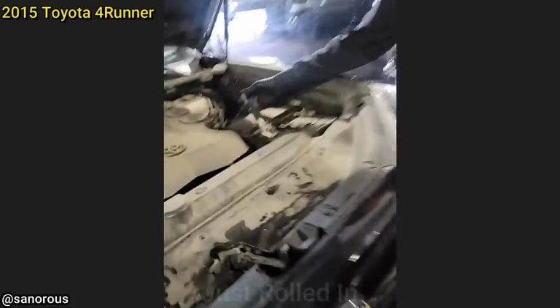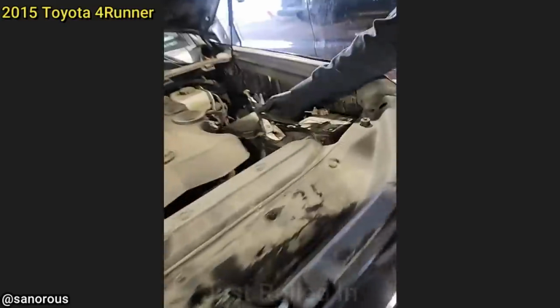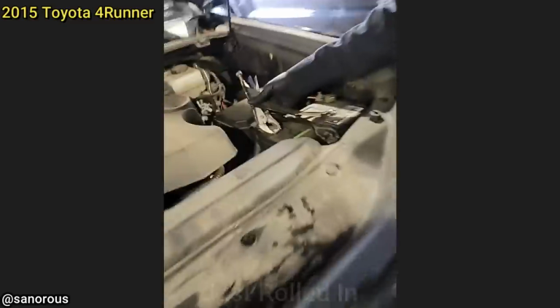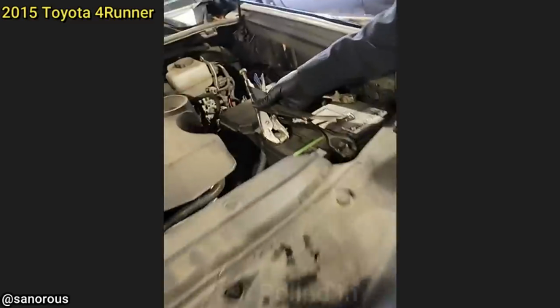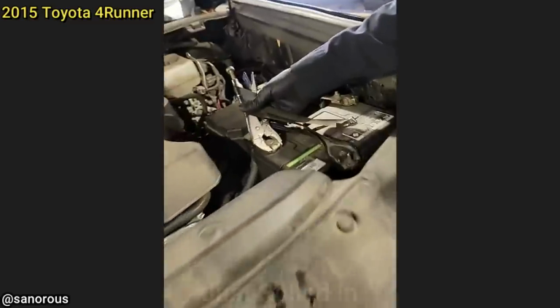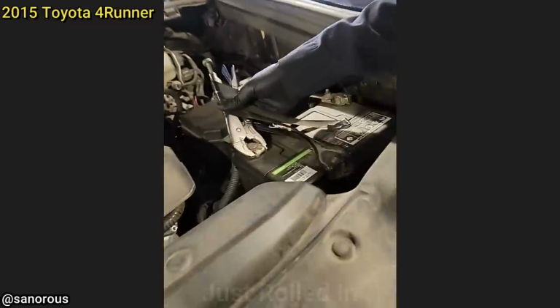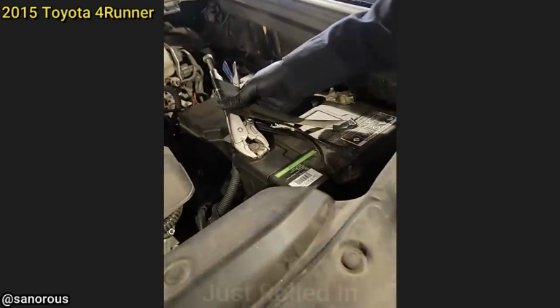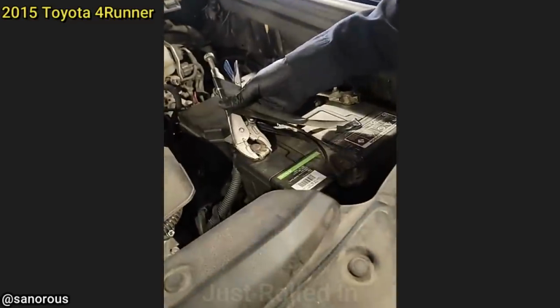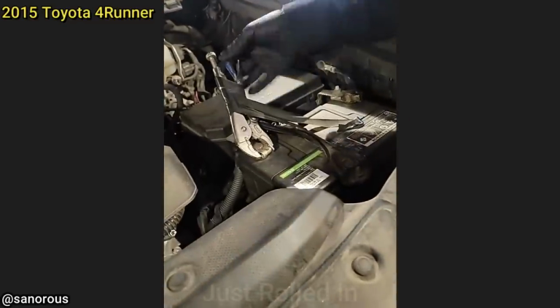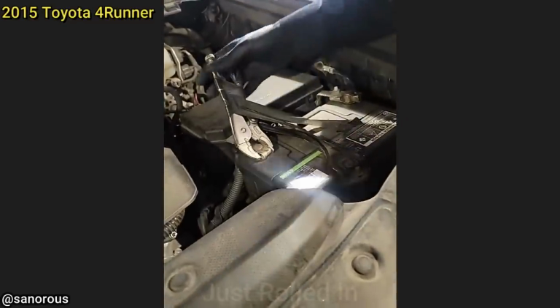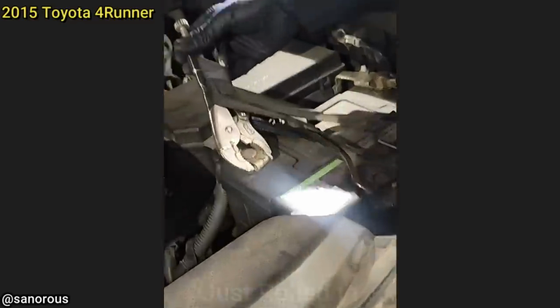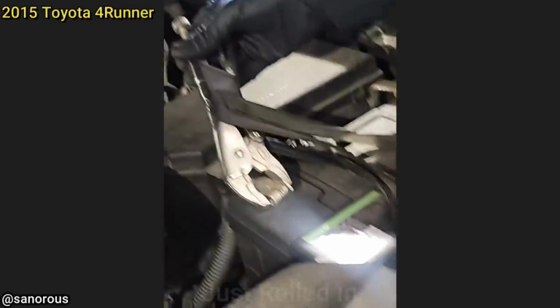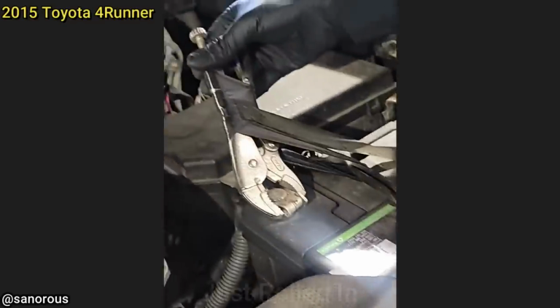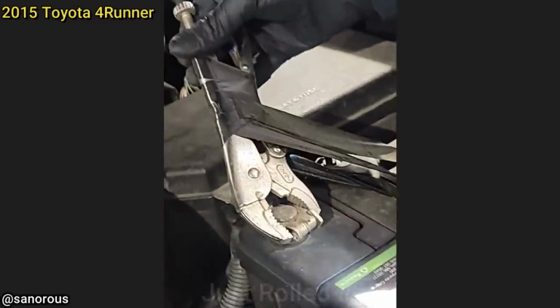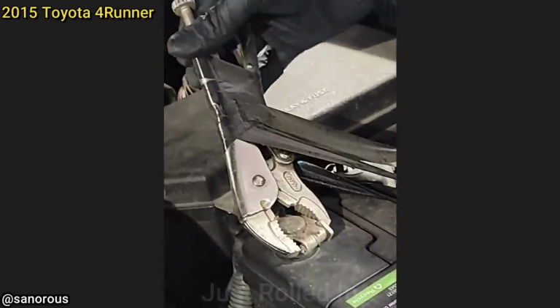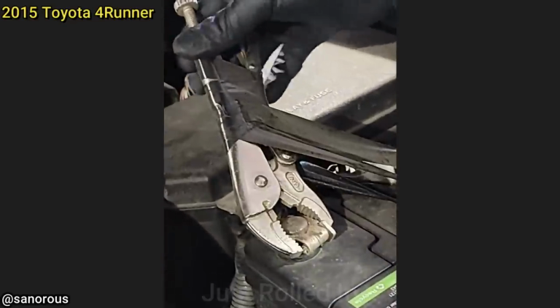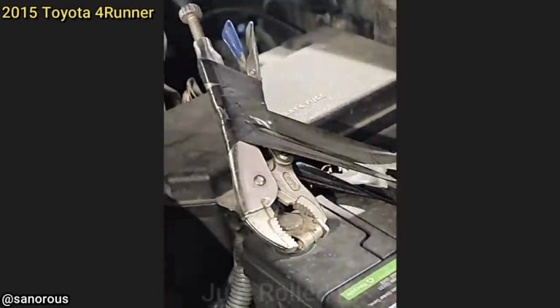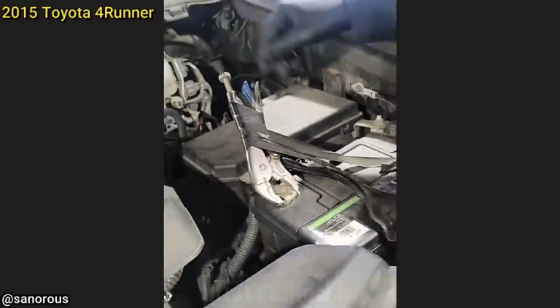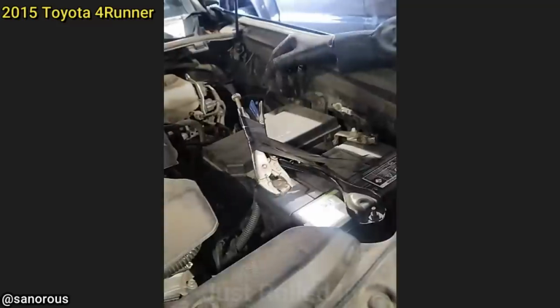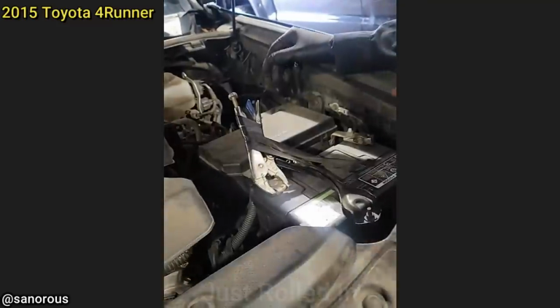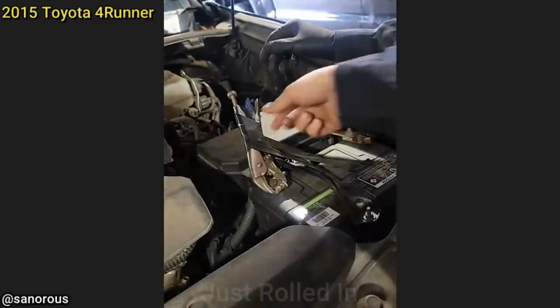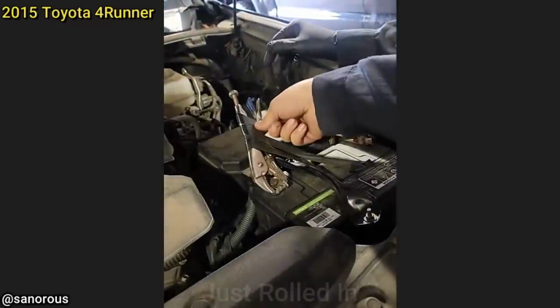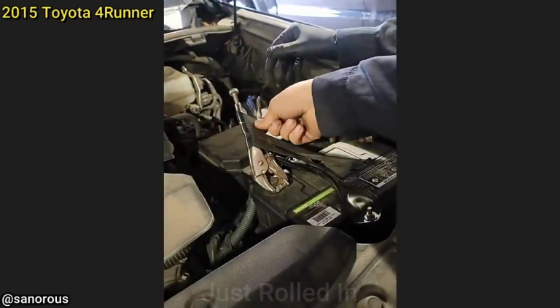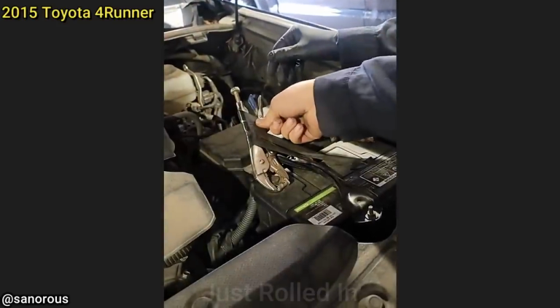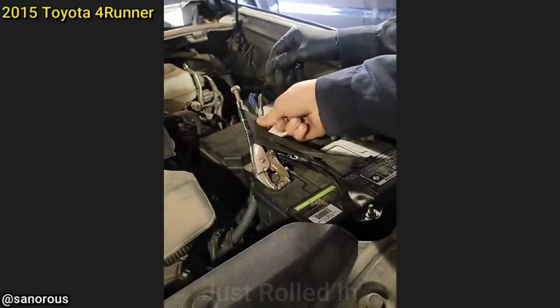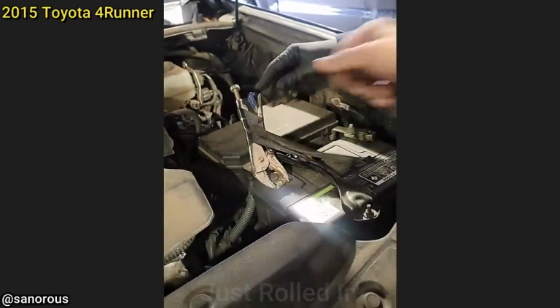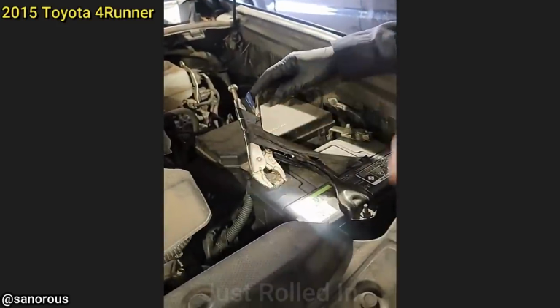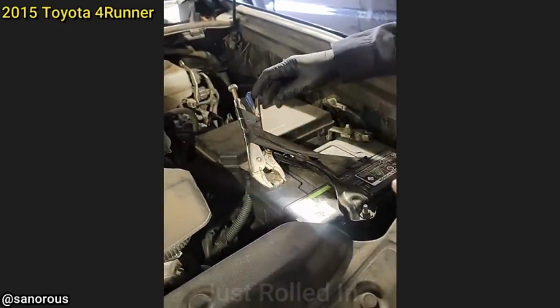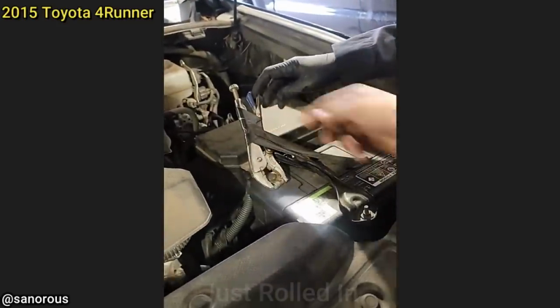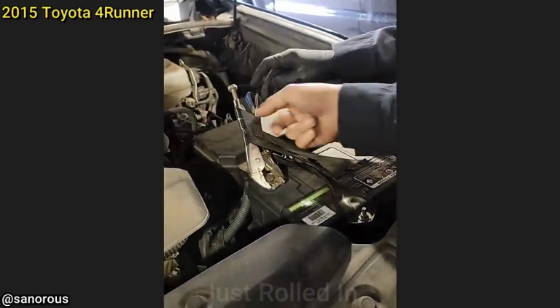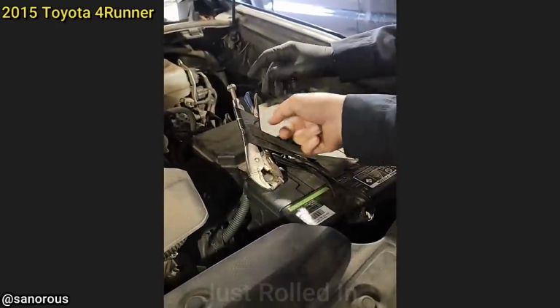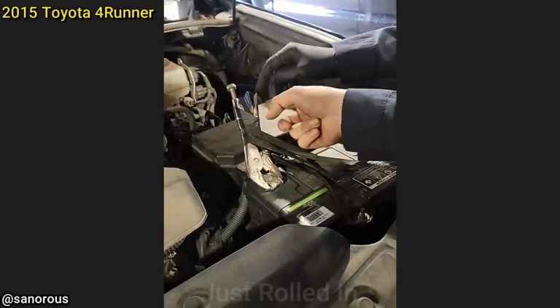Customer states they just installed a new battery and want it checked over. They're pretty nice. I mean, nothing beats electrical tape.